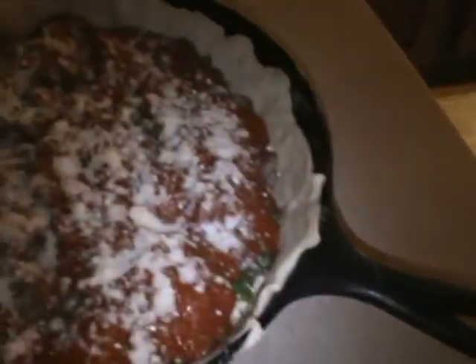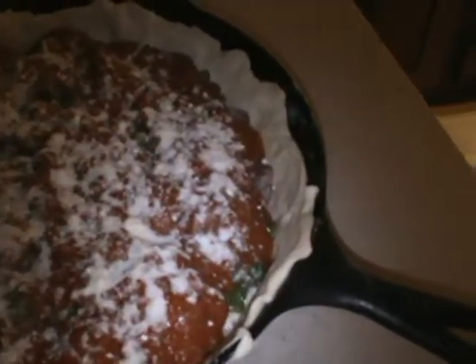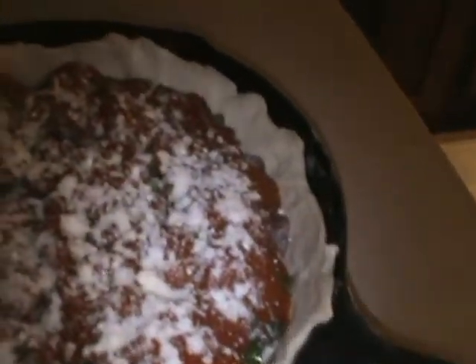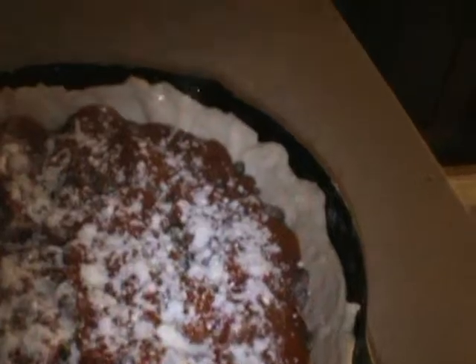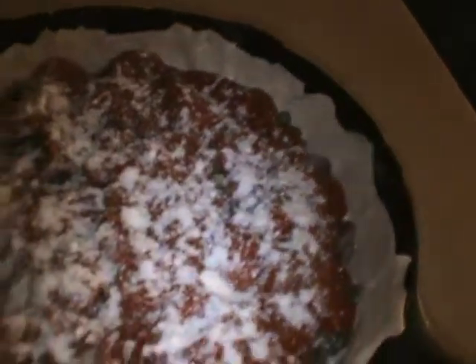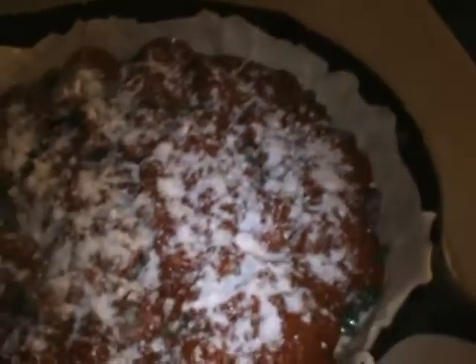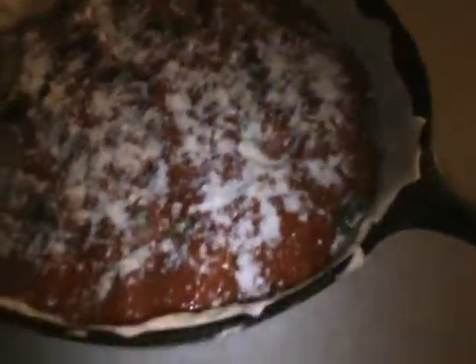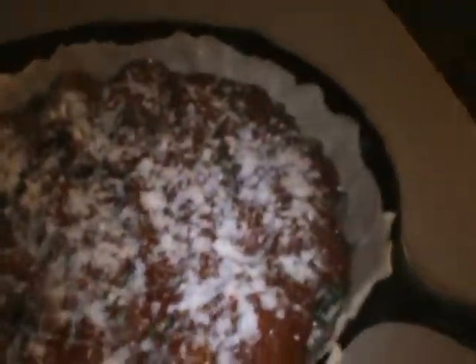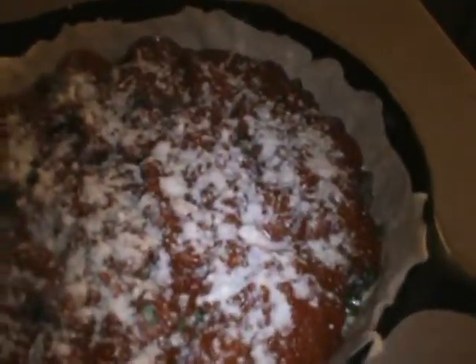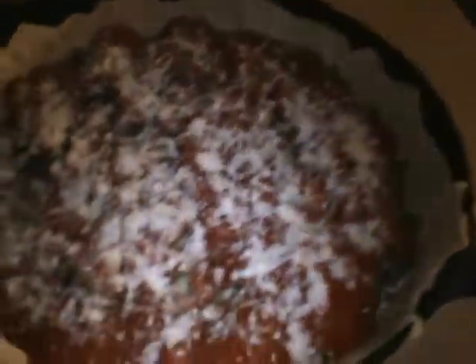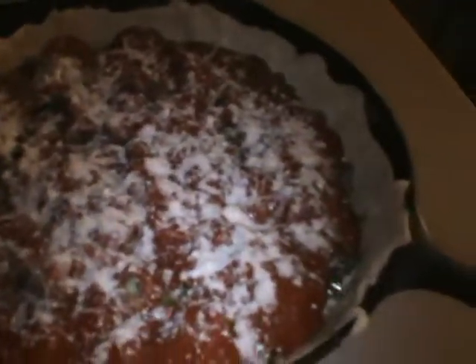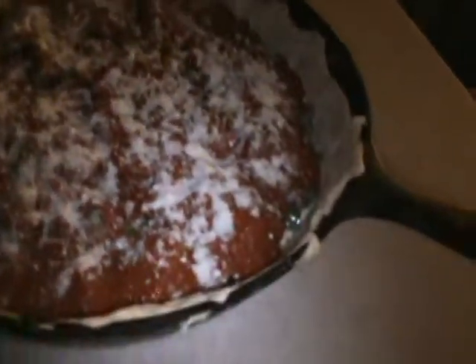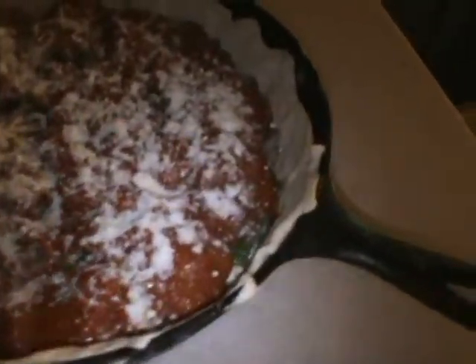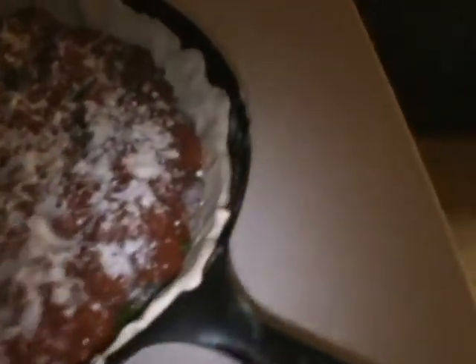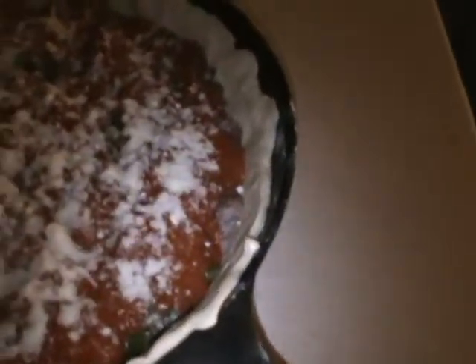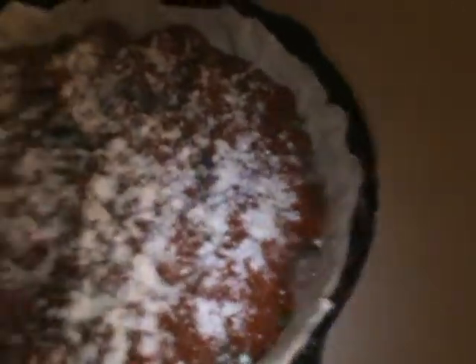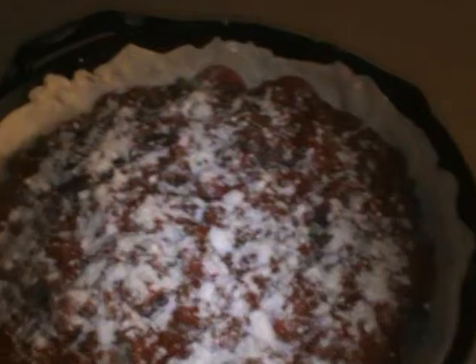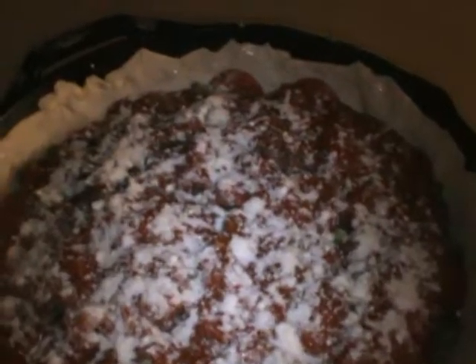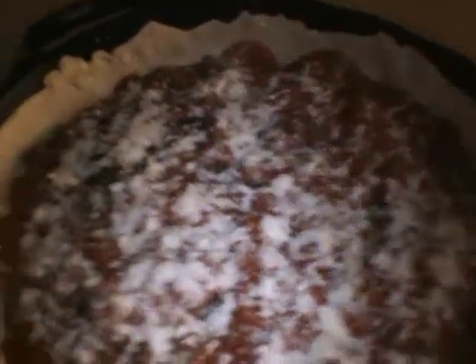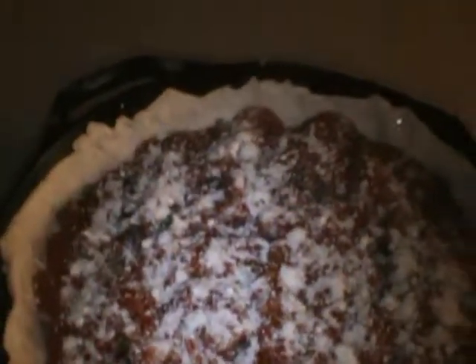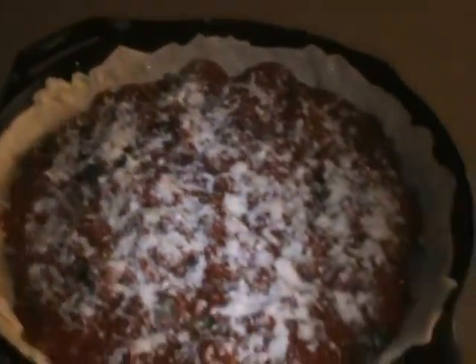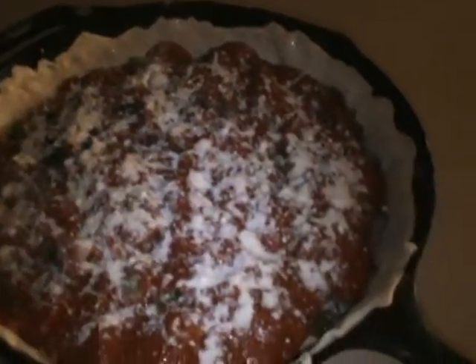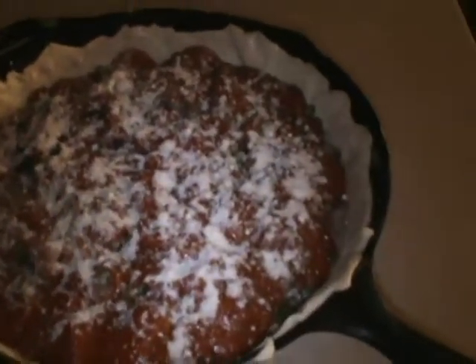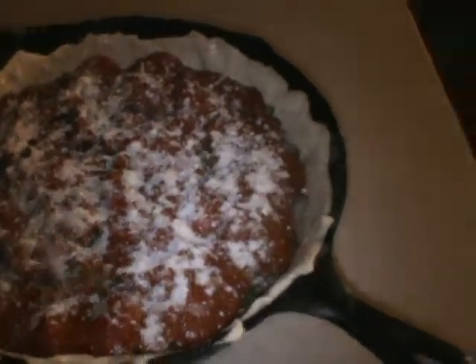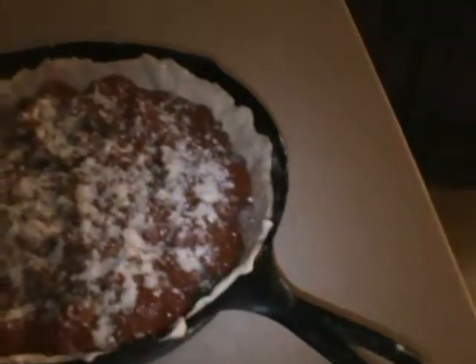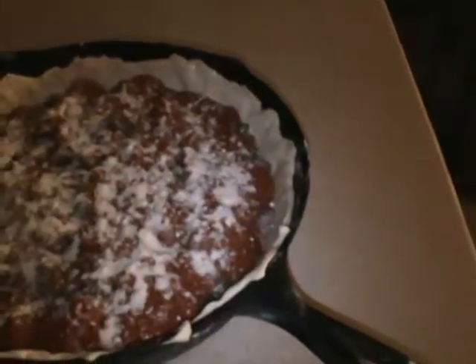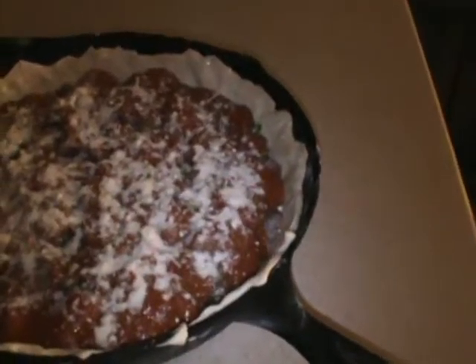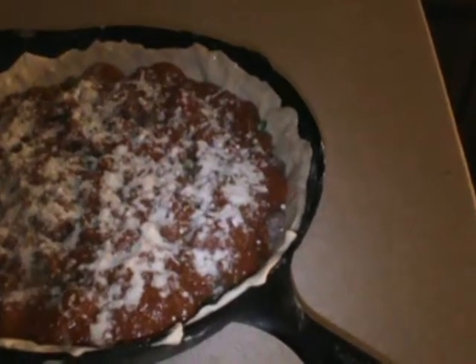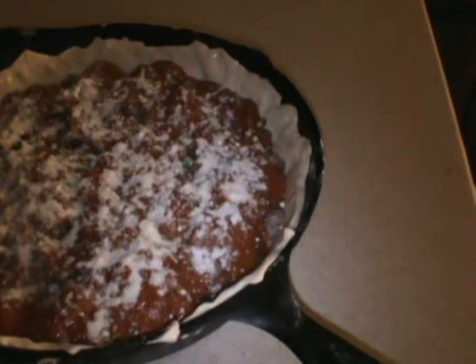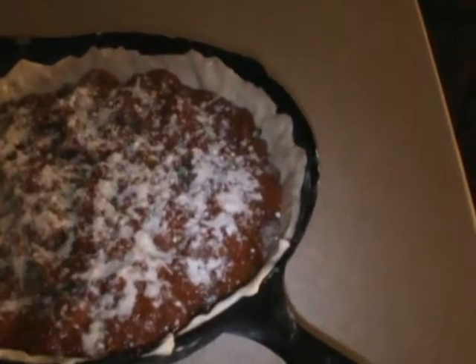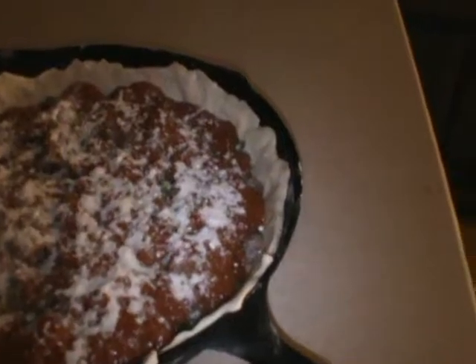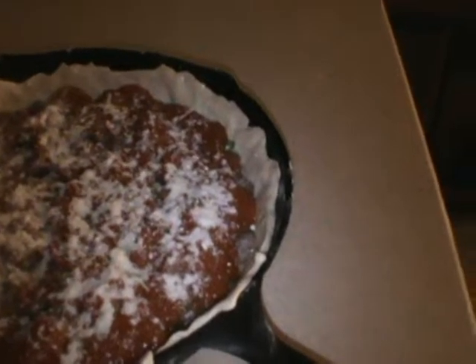And we put the sauce on there, which is store-bought — we'll make some of our own here this summer. Then Parmesan cheese on top of all that, and bake it at 425.